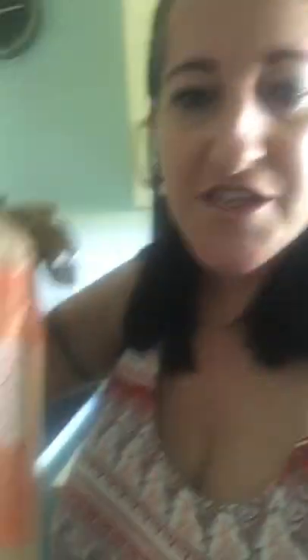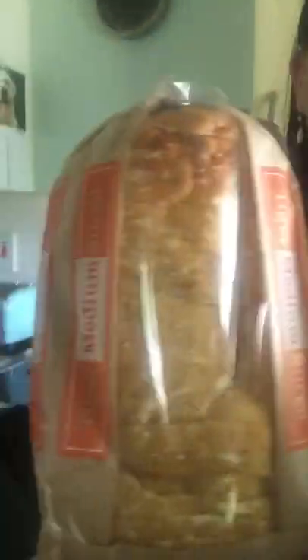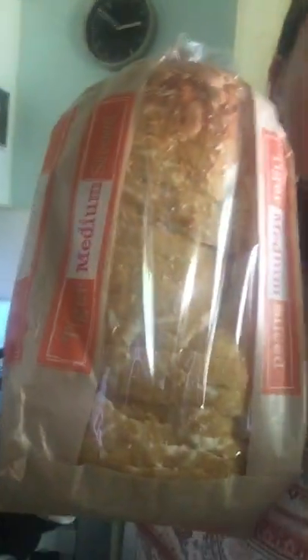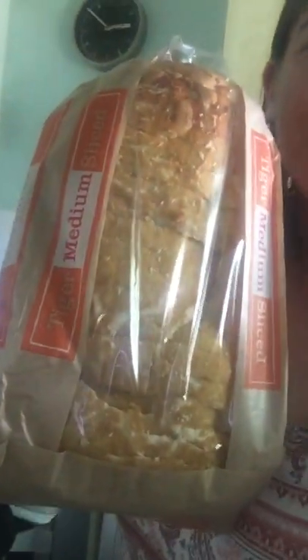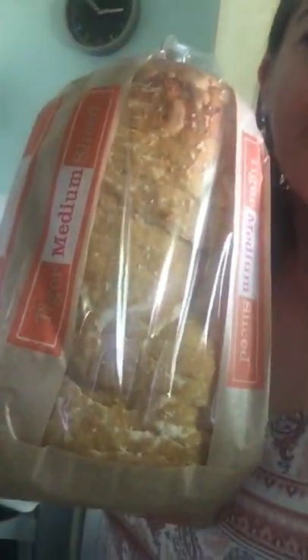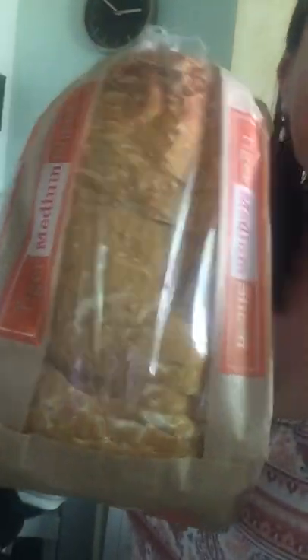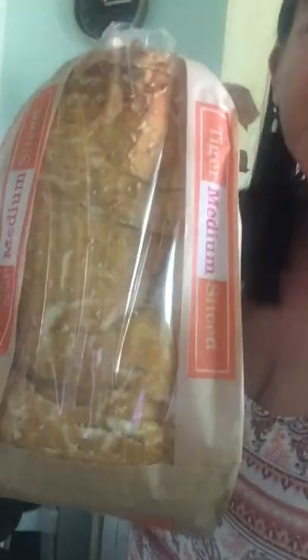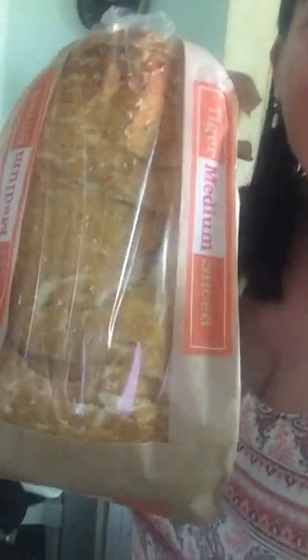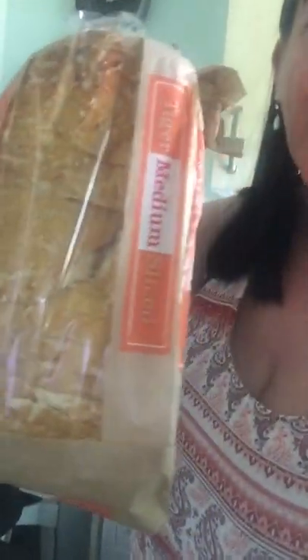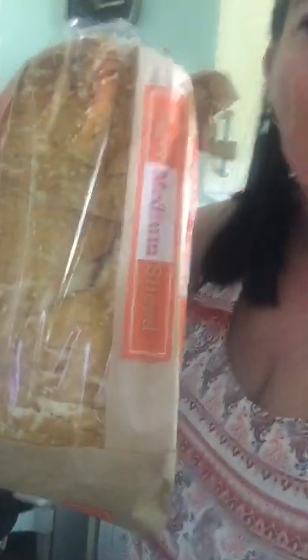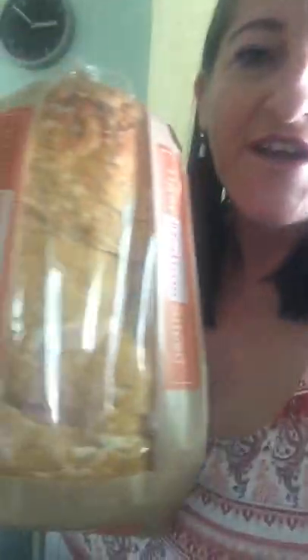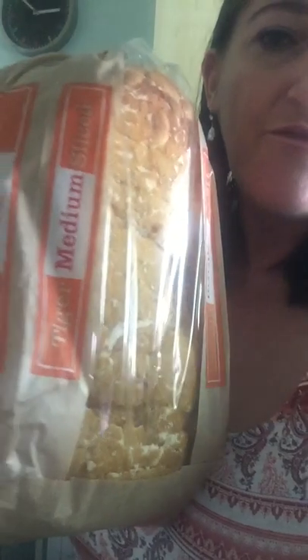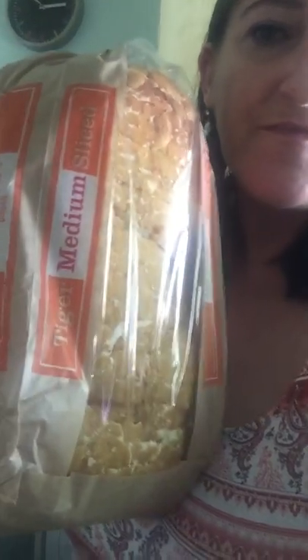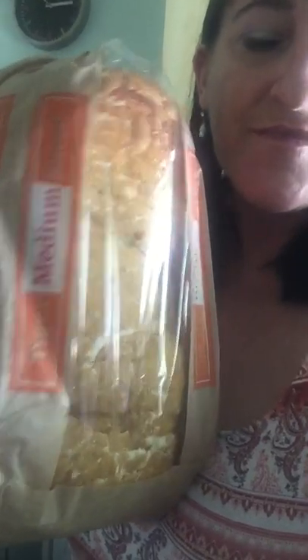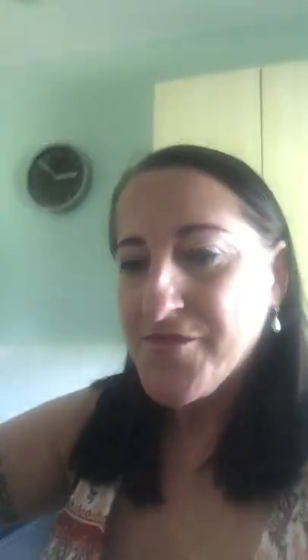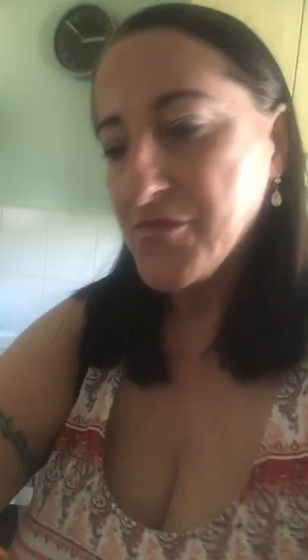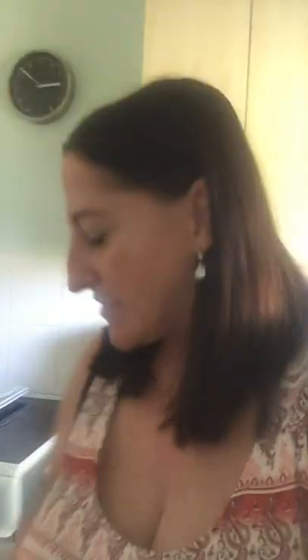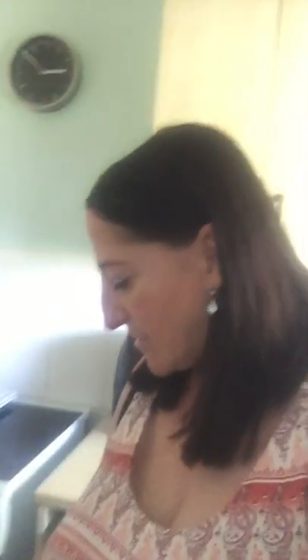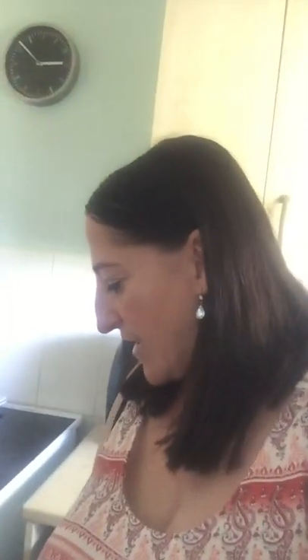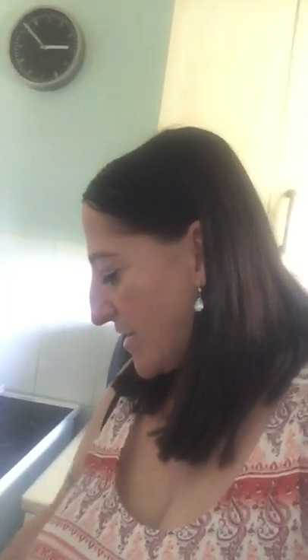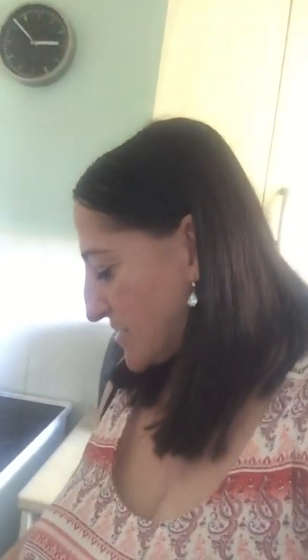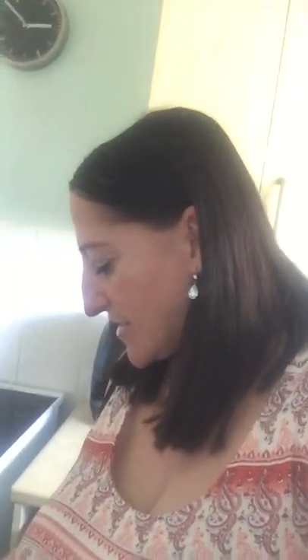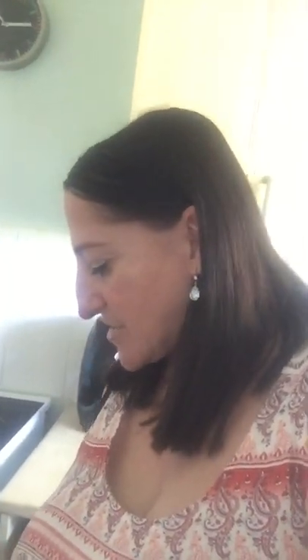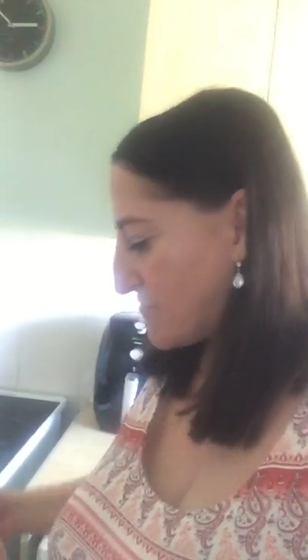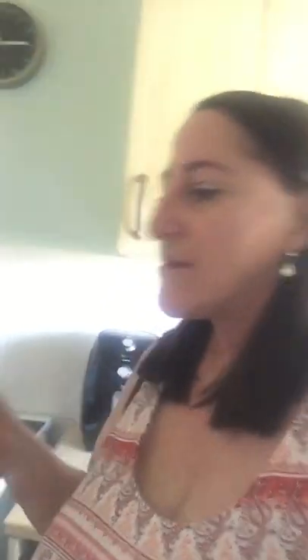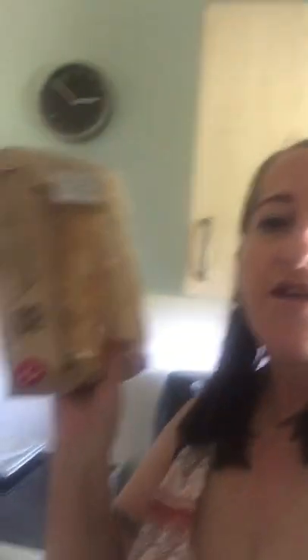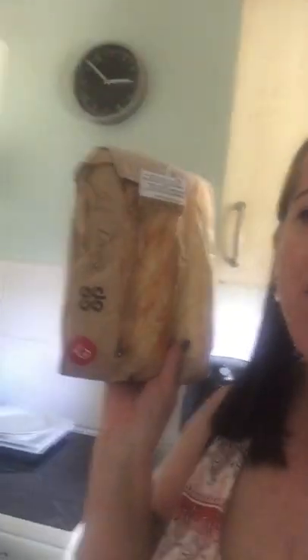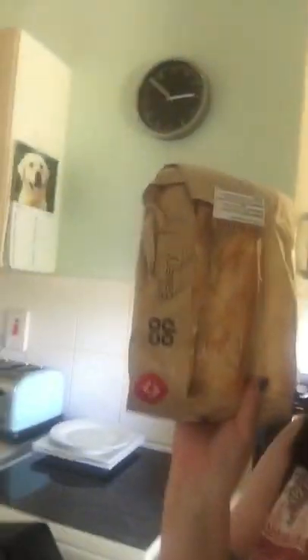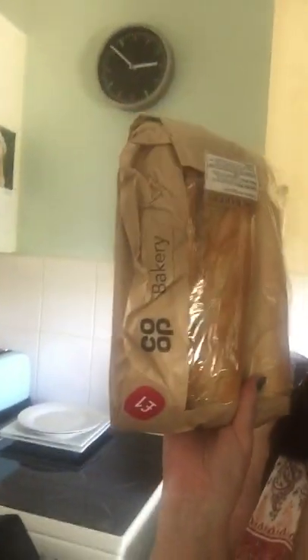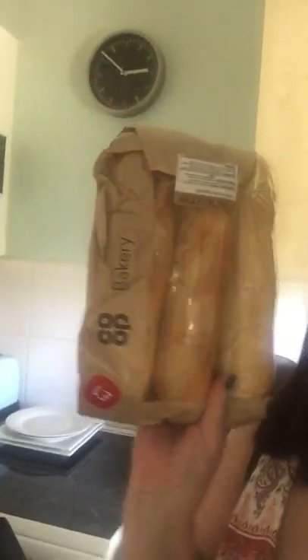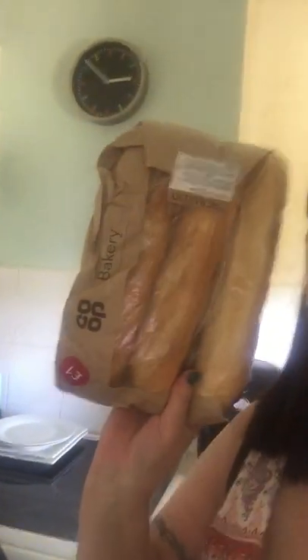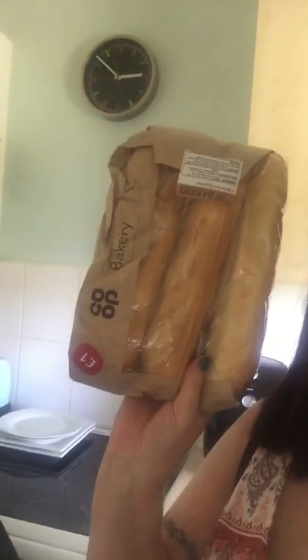First thing I've got is this — it's a medium sliced fresh baked tiger bread loaf. And the second thing is some fresh baguette rolls.